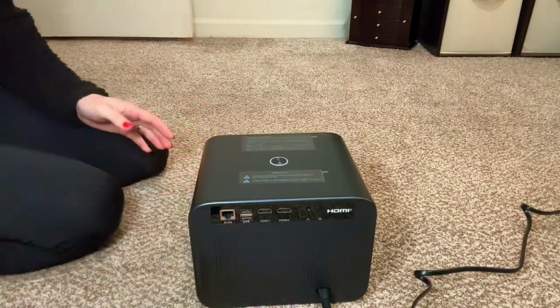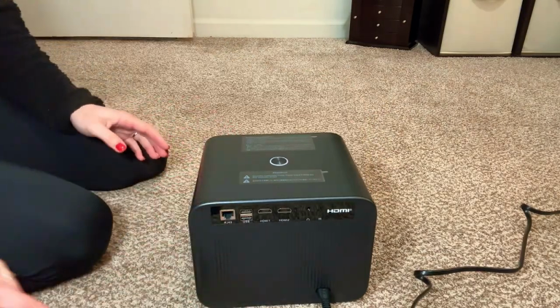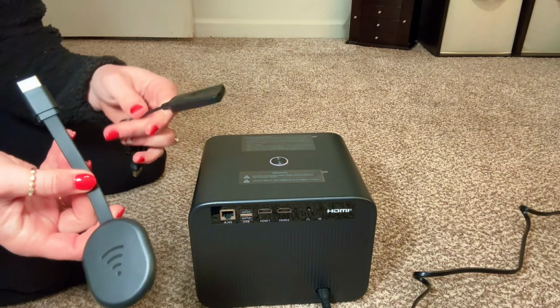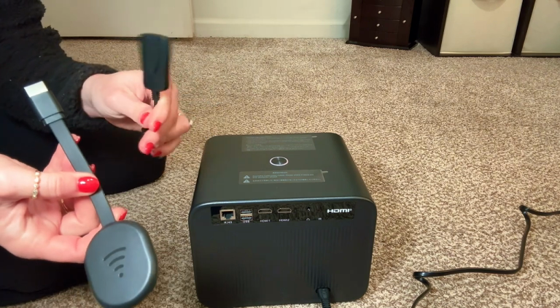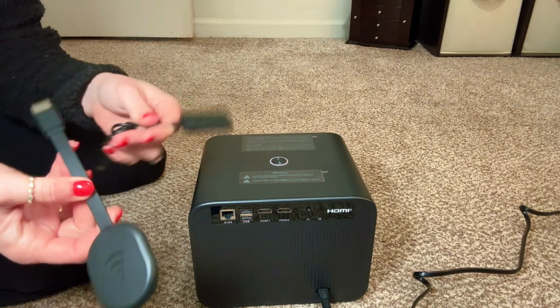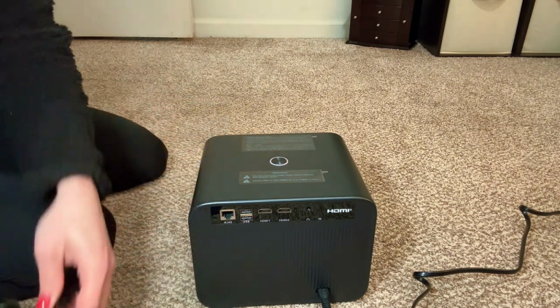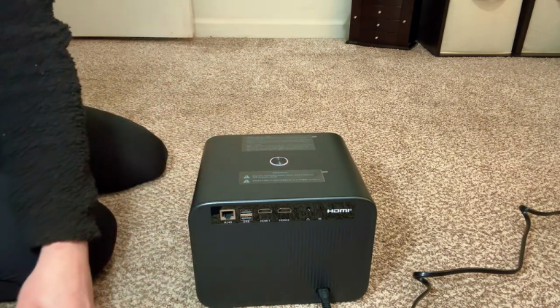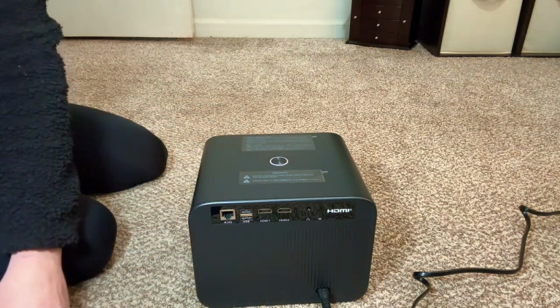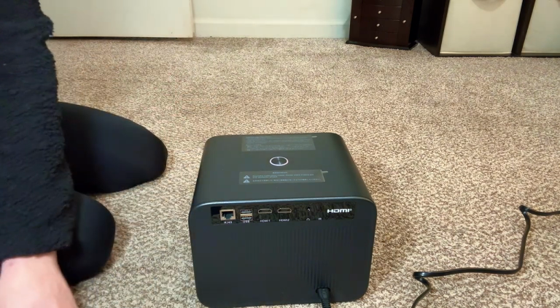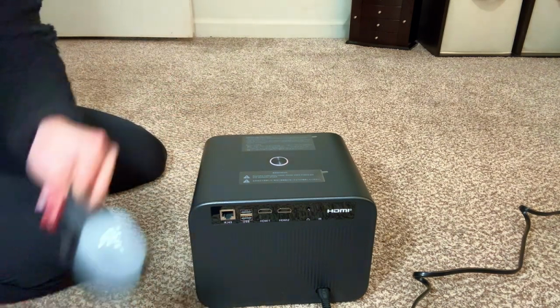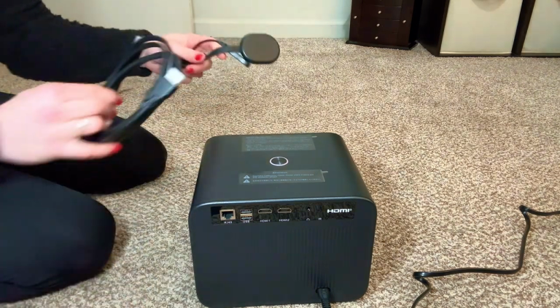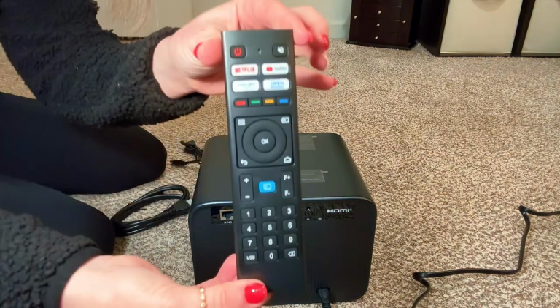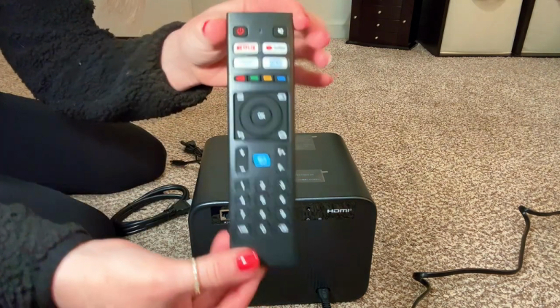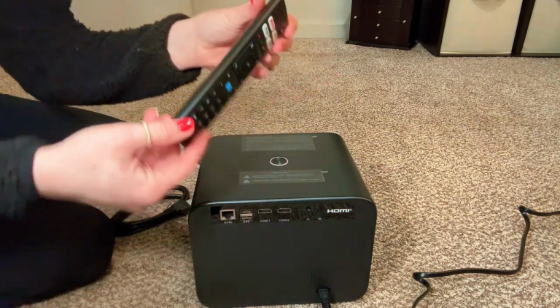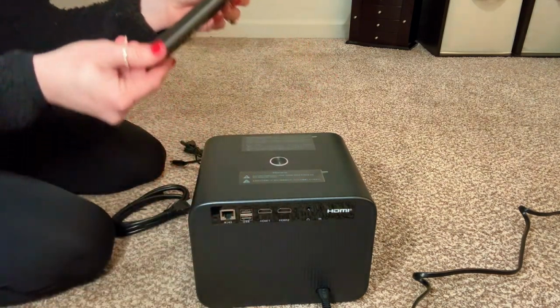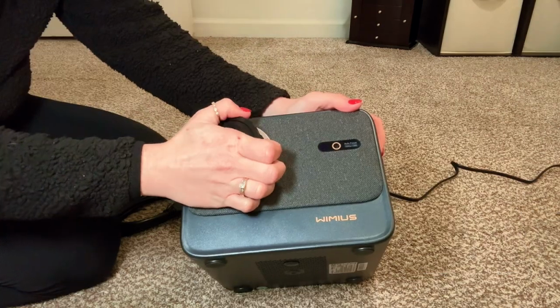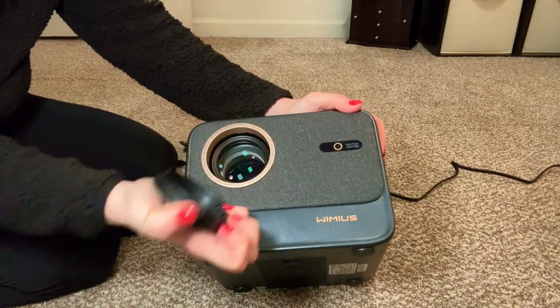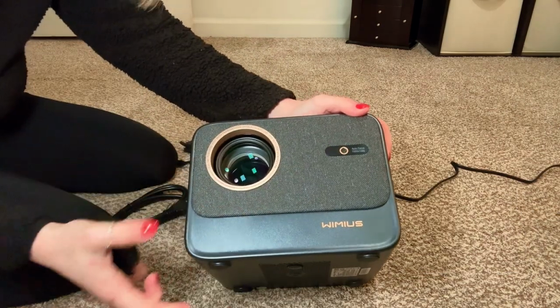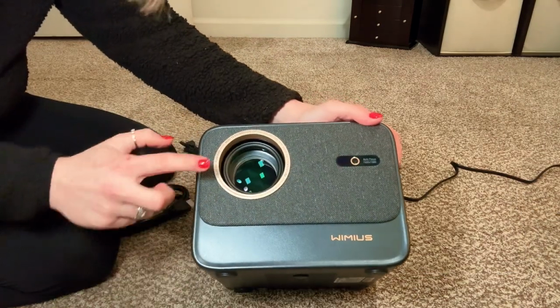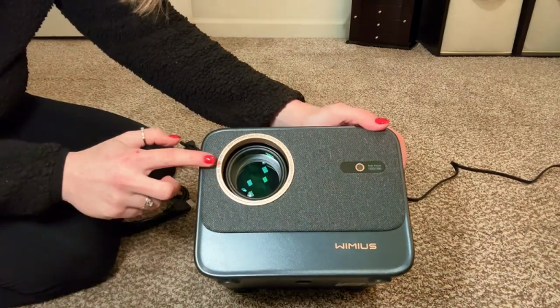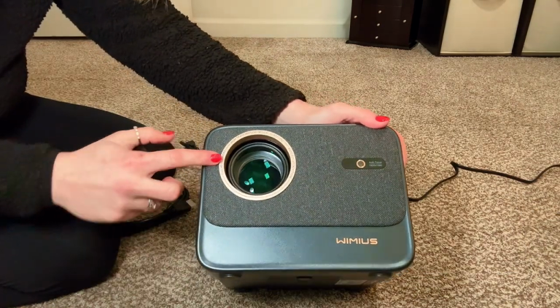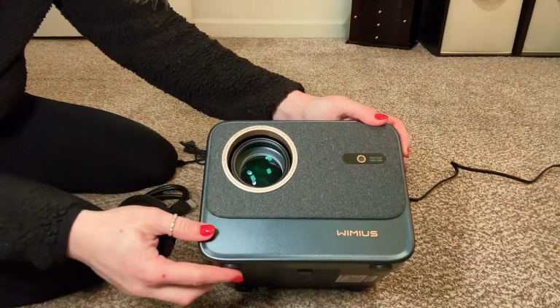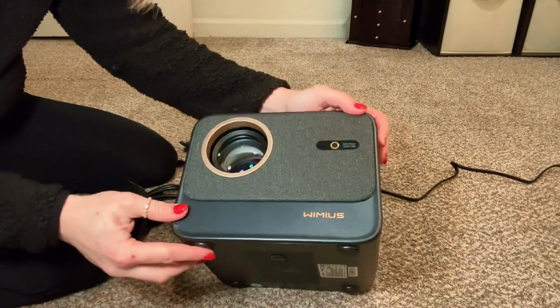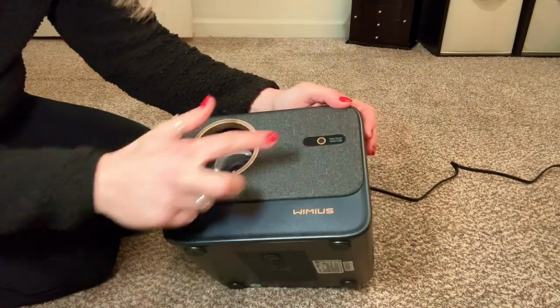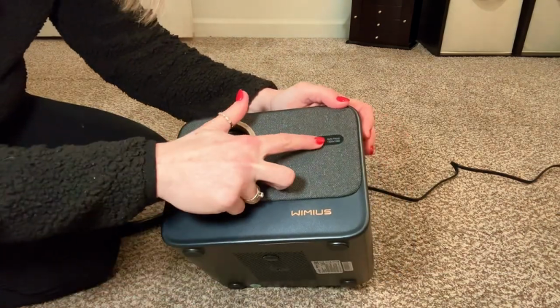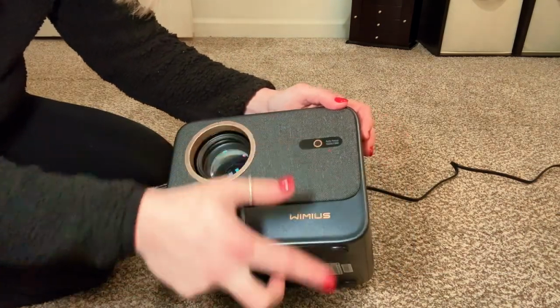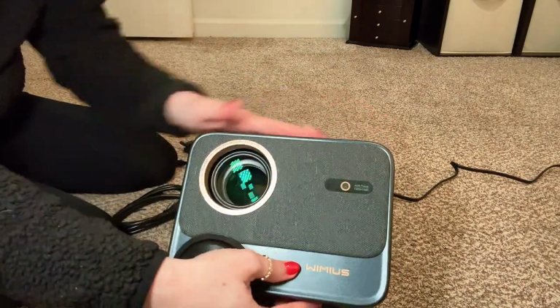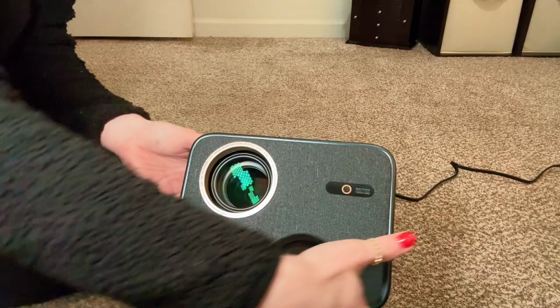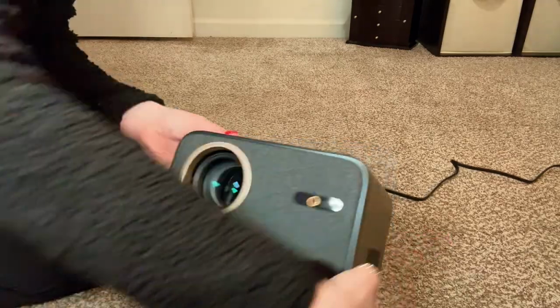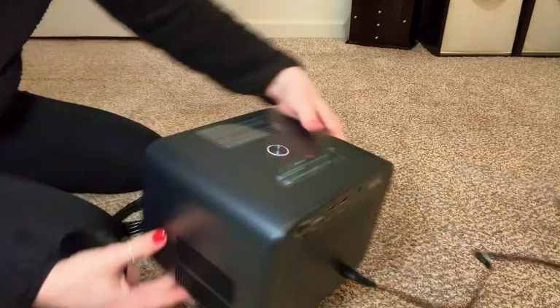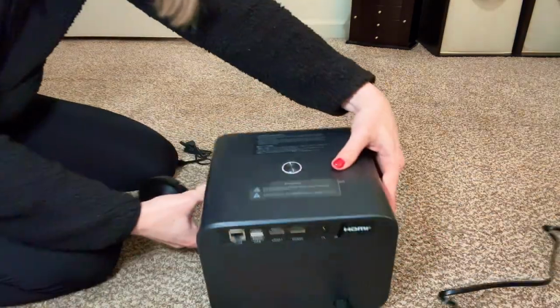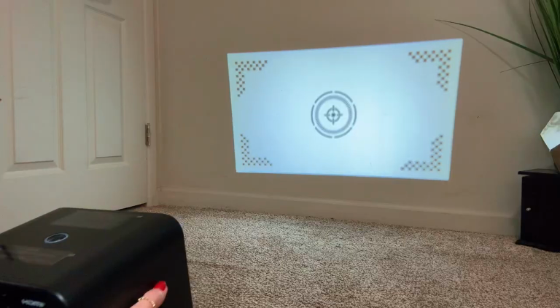I do like how long the cable is. Next up, we have the remote control. What's great about this remote is it has Netflix, Prime, YouTube, and browser buttons already included because they're officially licensed.